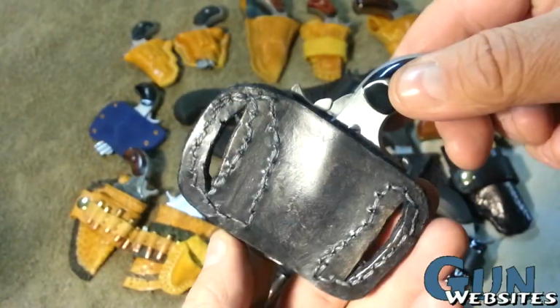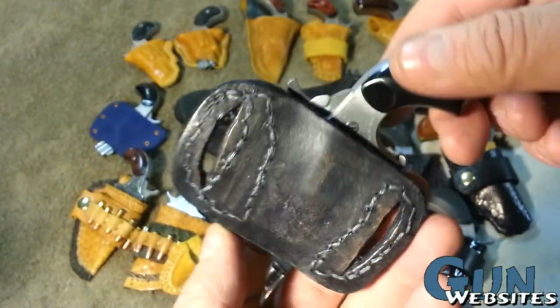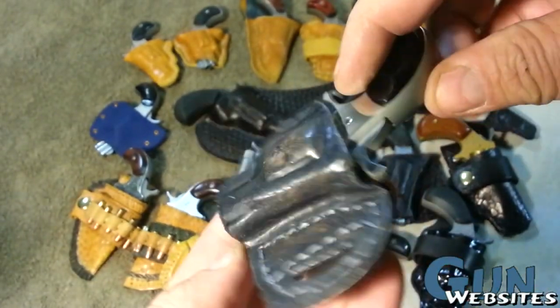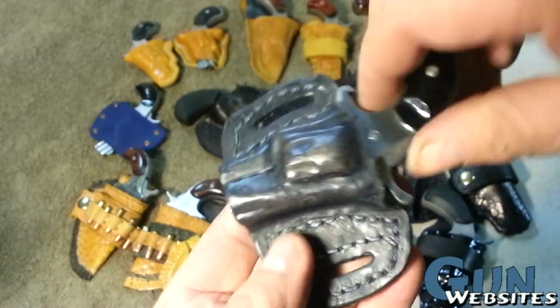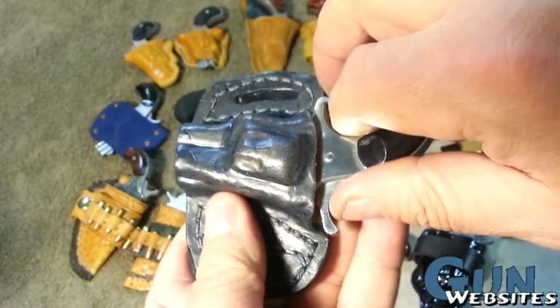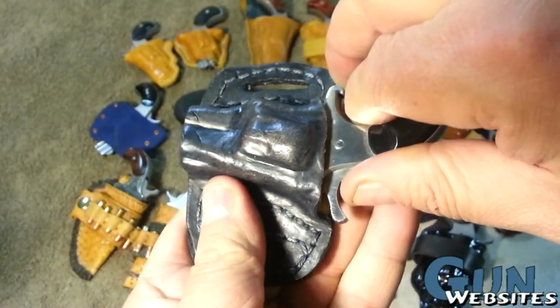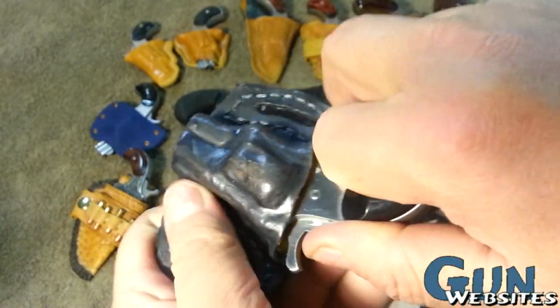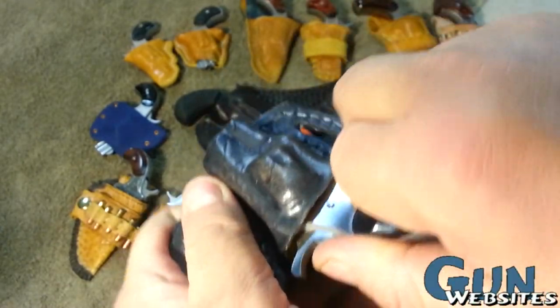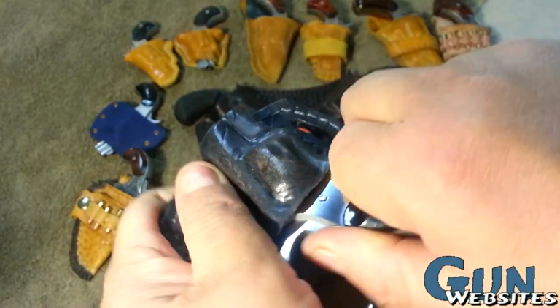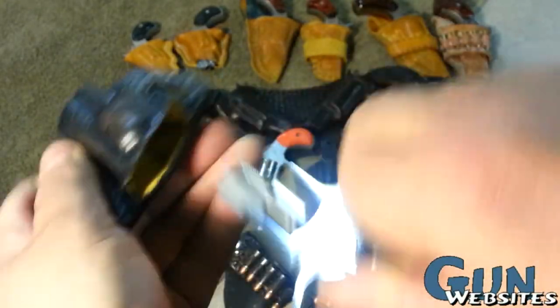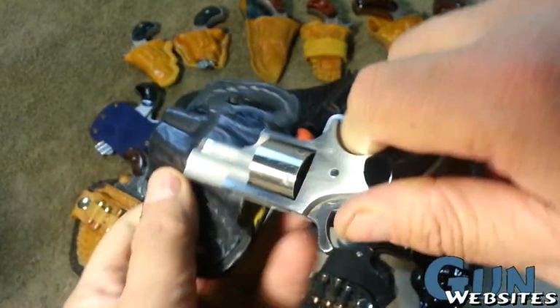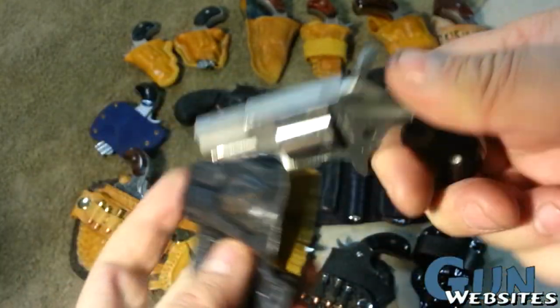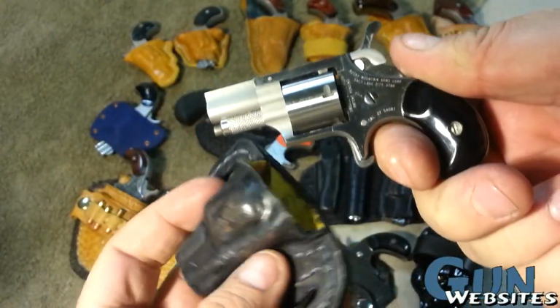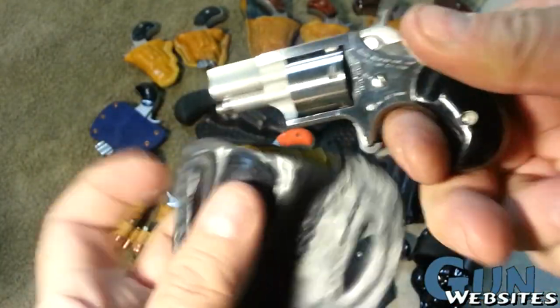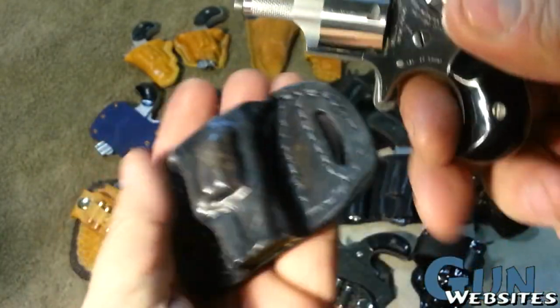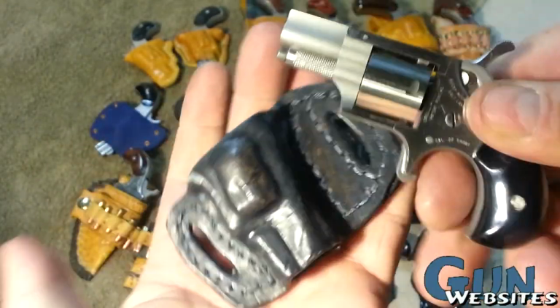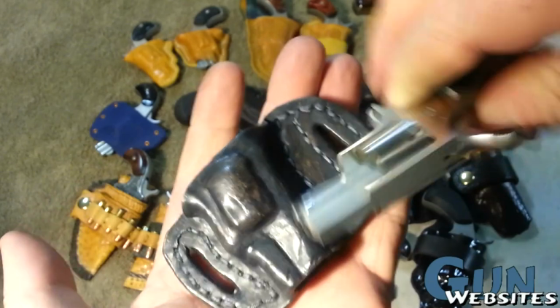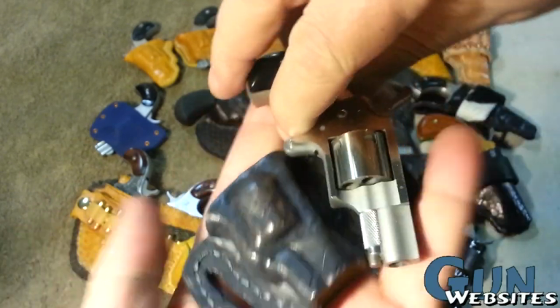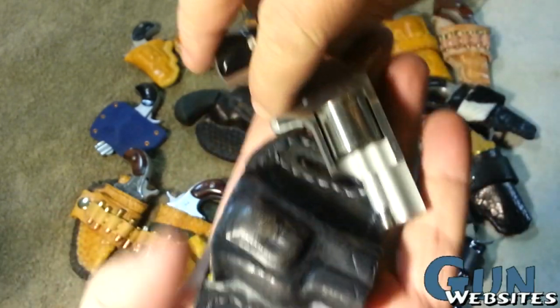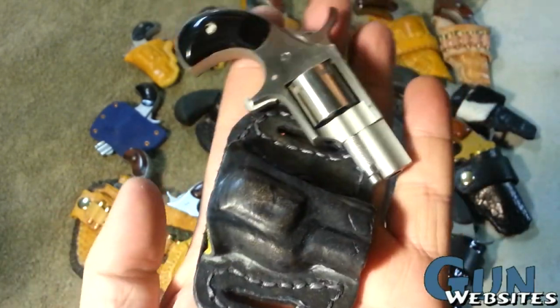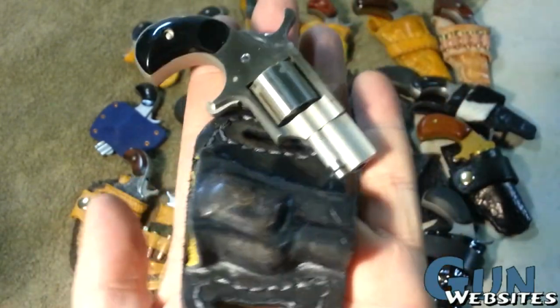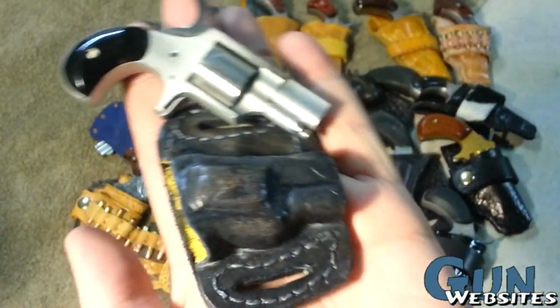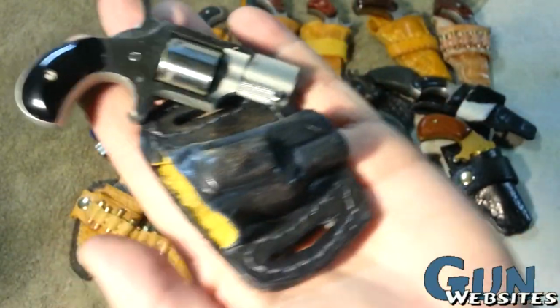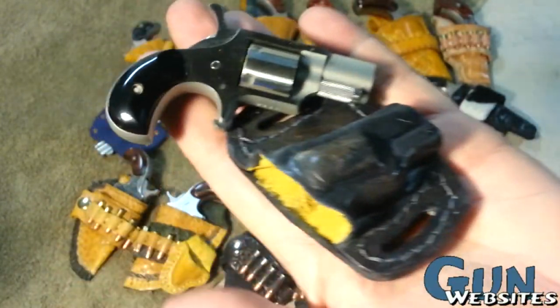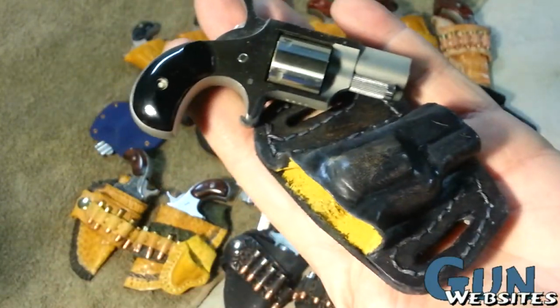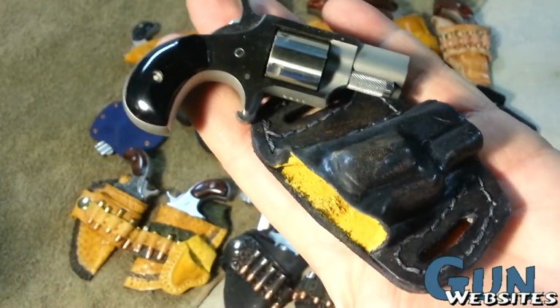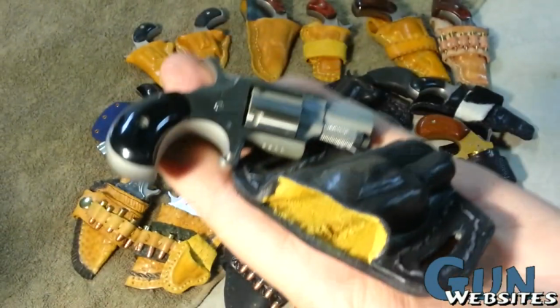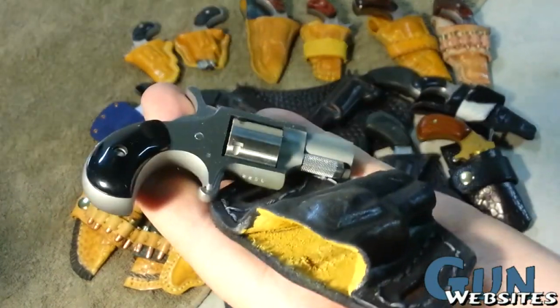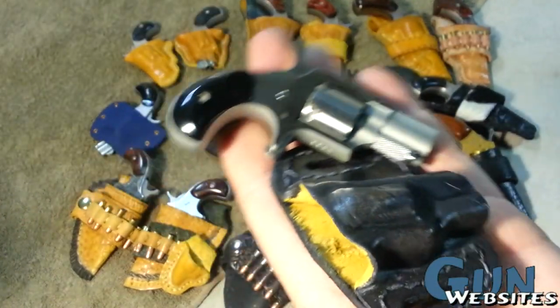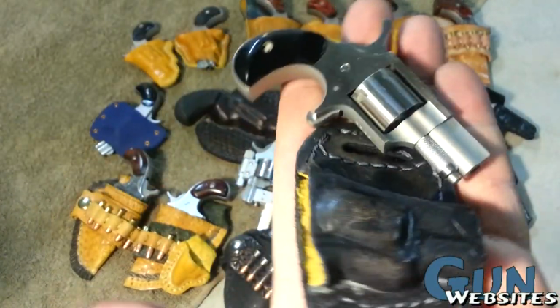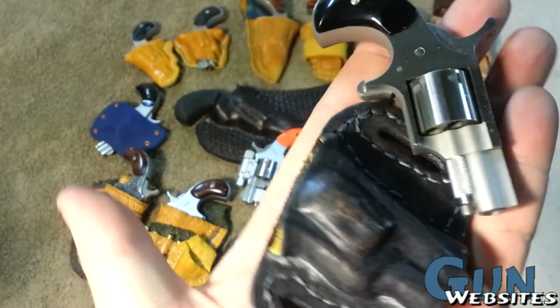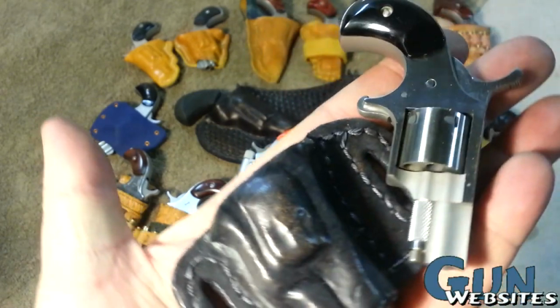Another little North American Arms .22 short here, but this is one of my favorite little revolvers. I put it in kind of a practical FBI-style outside-the-waistband holster. I really like that holster. Really like that revolver.